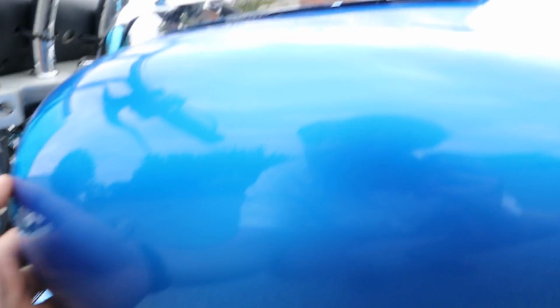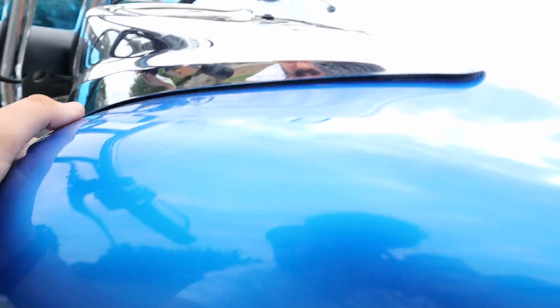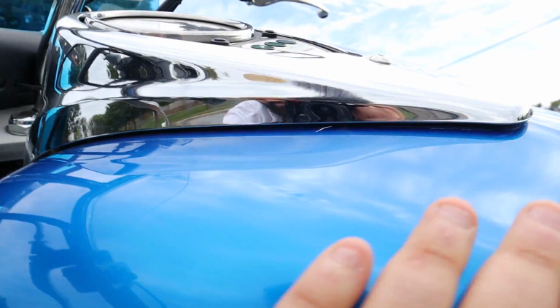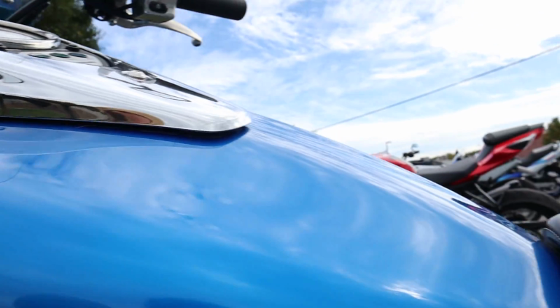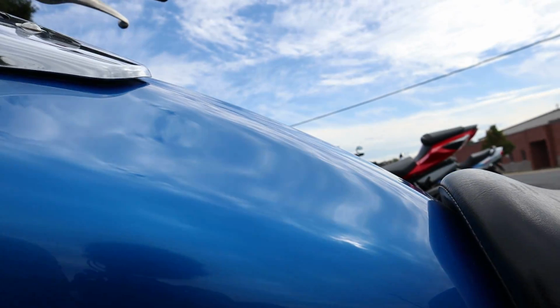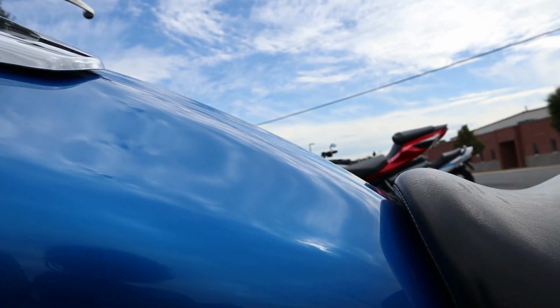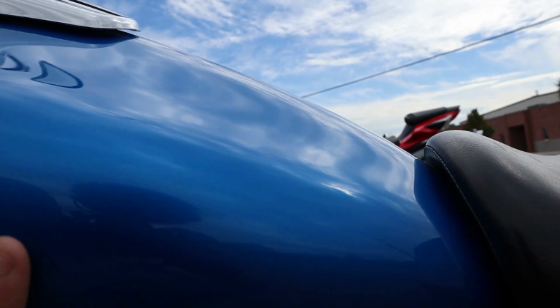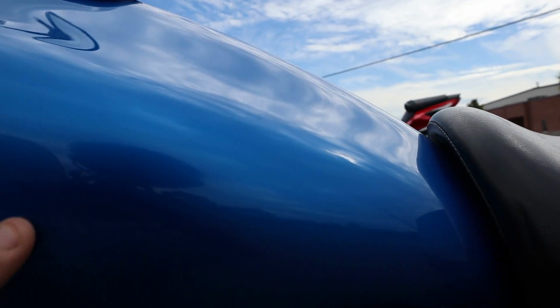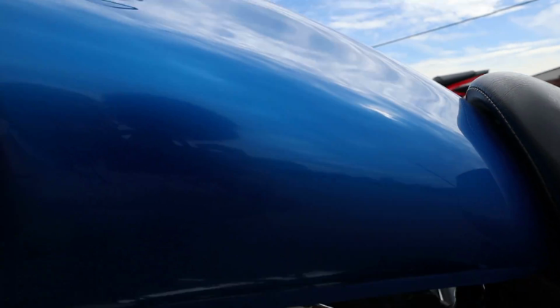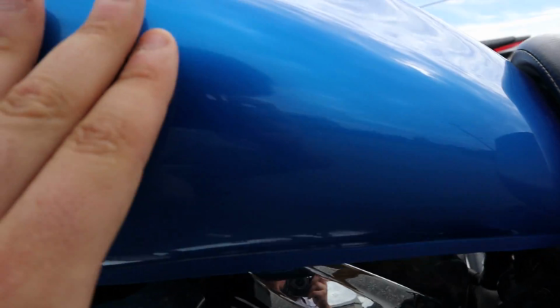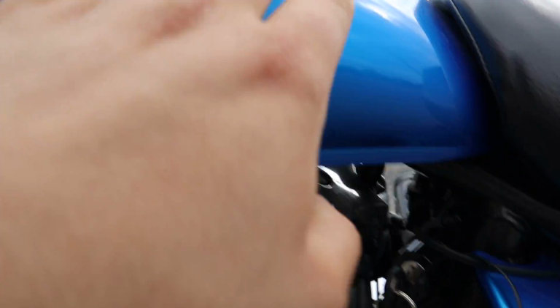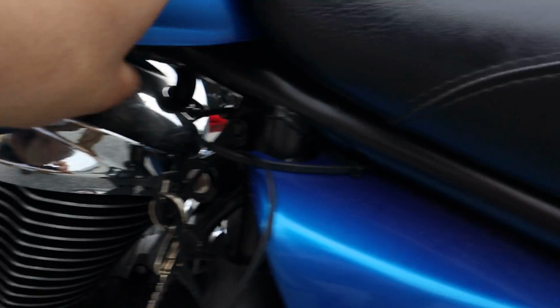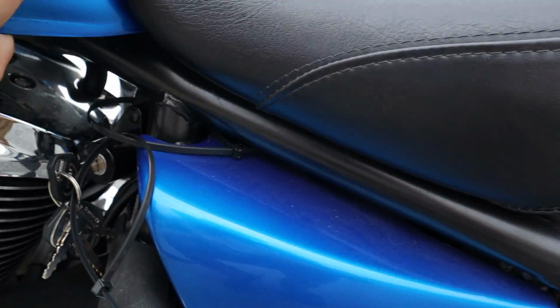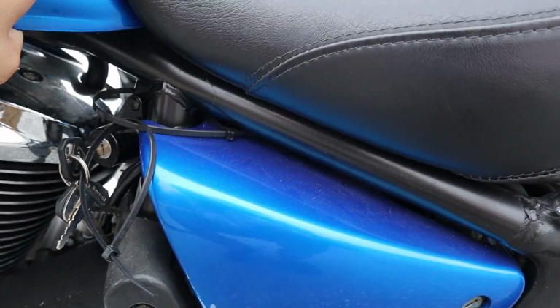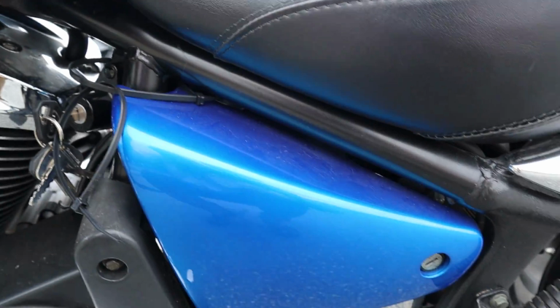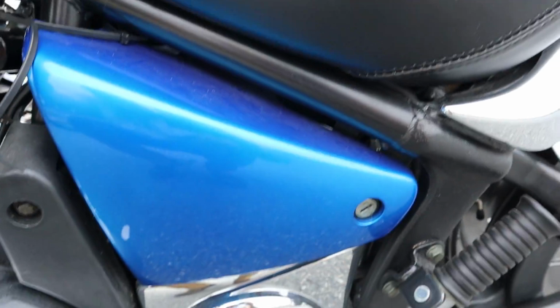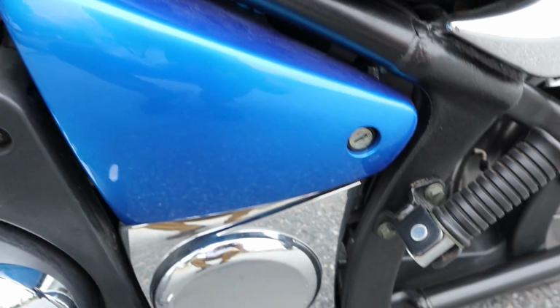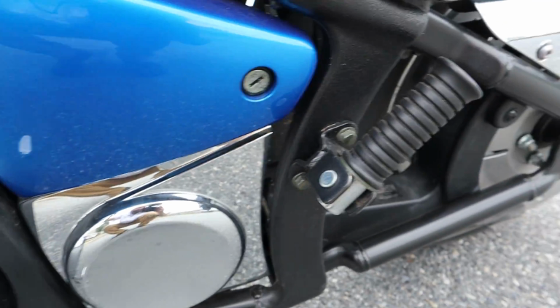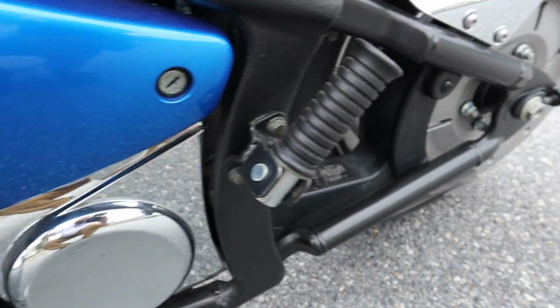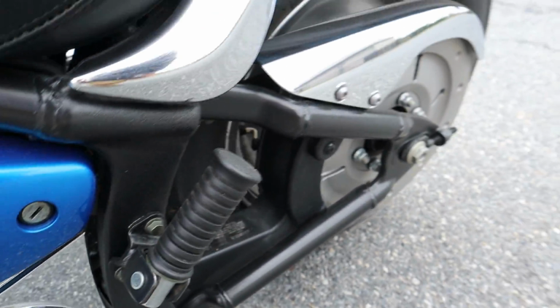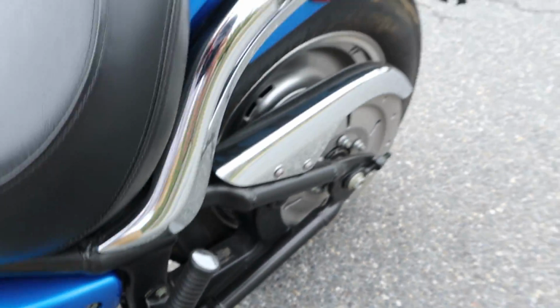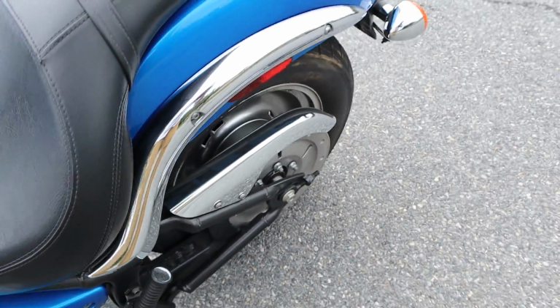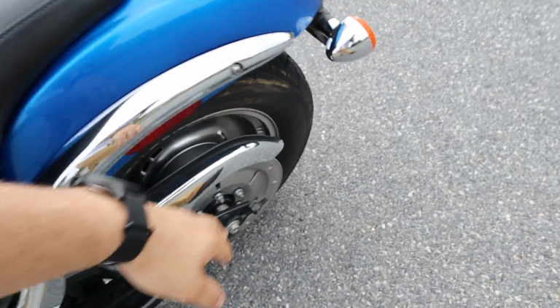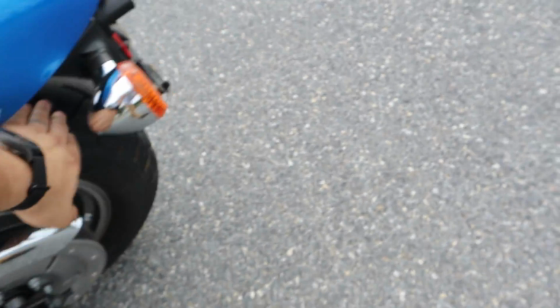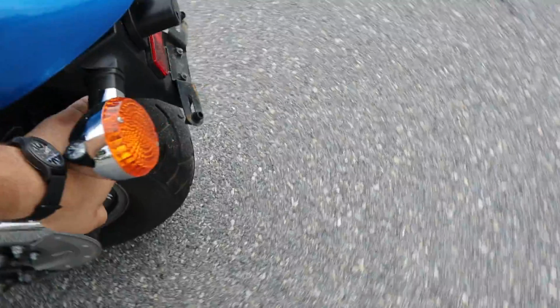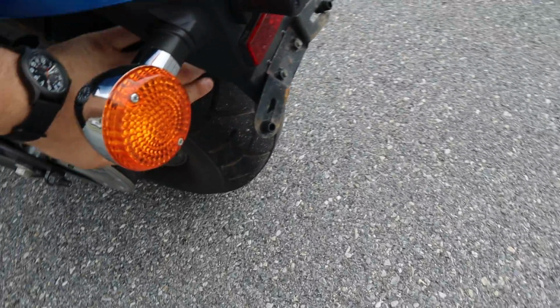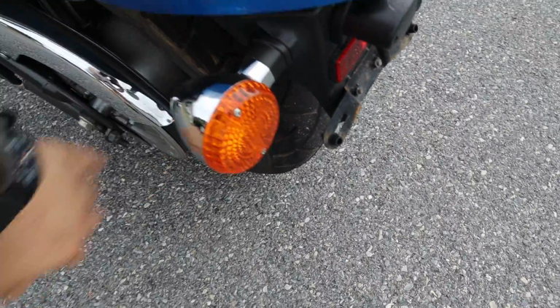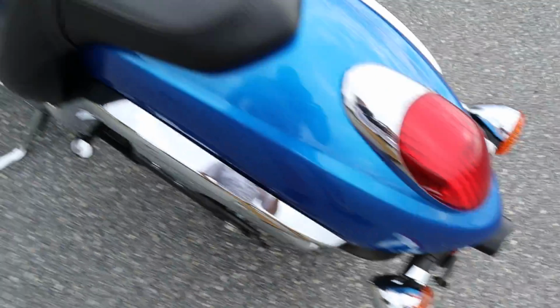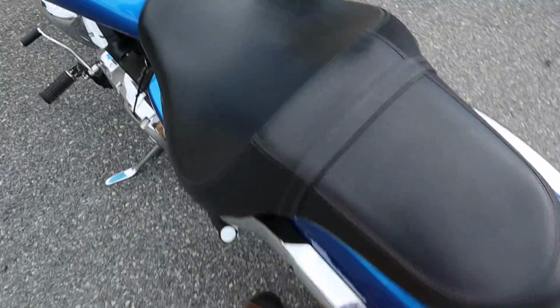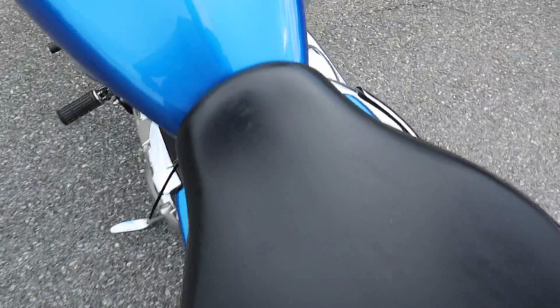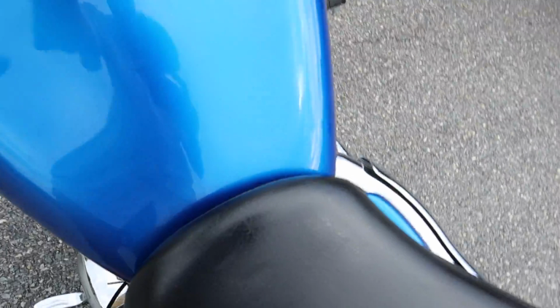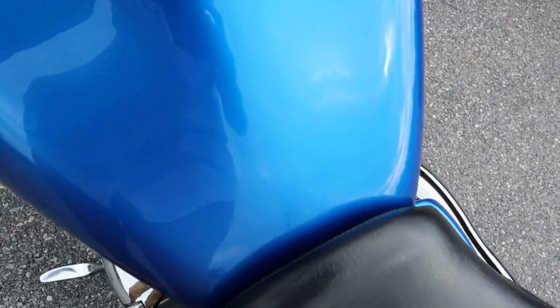This side of the tank's in much better shape — not like that one blemish on the other side. Rear tire's in good shape. Let's fire it up. Top of the tank's in good shape.